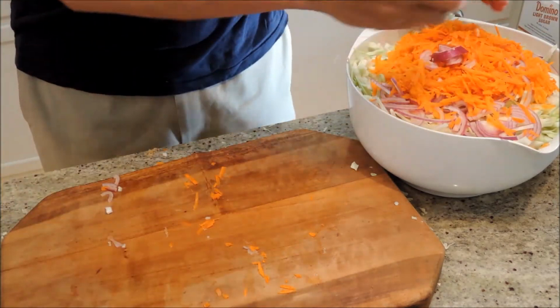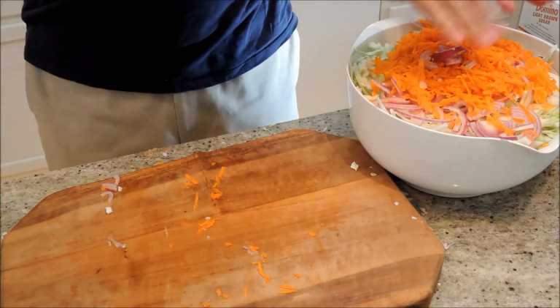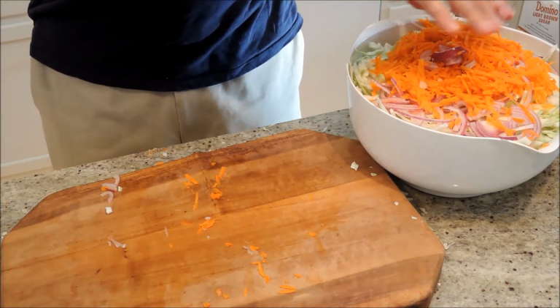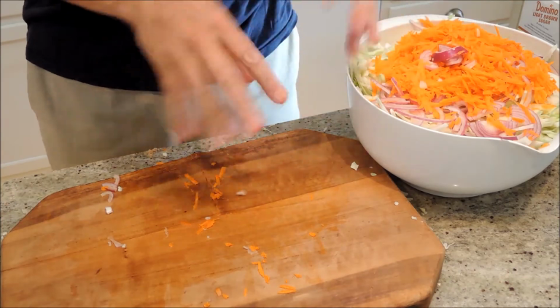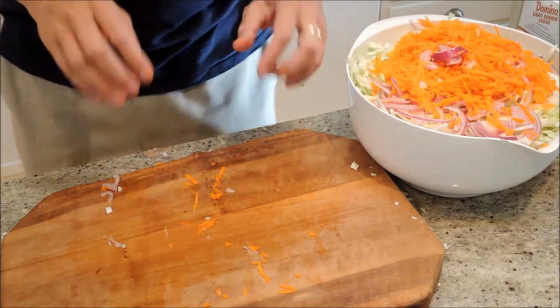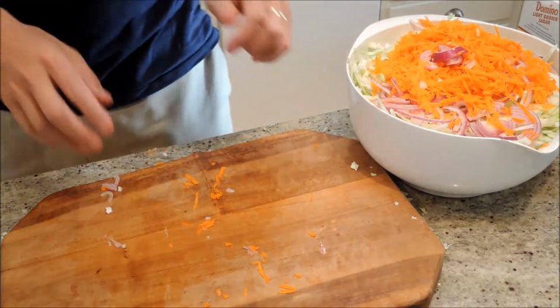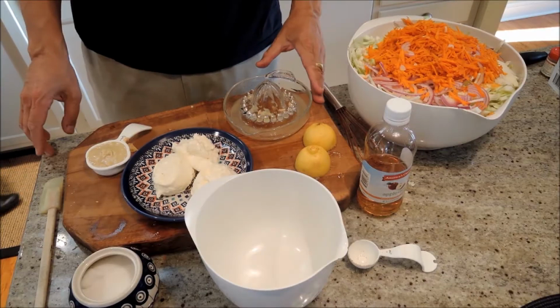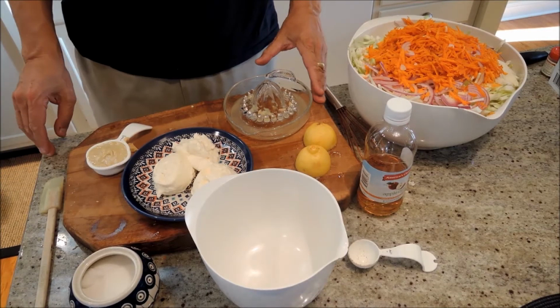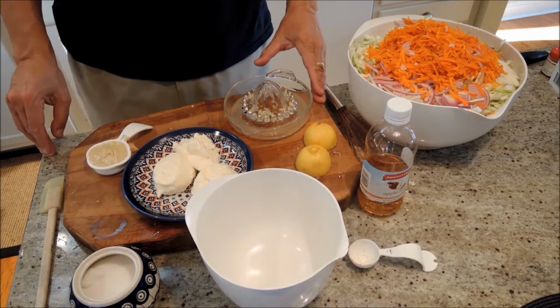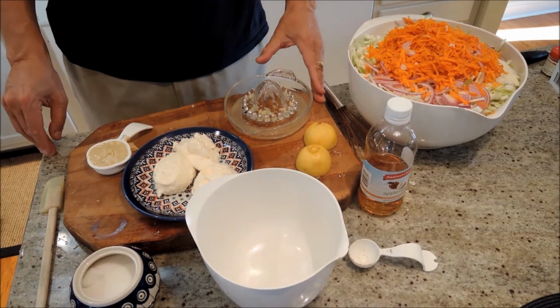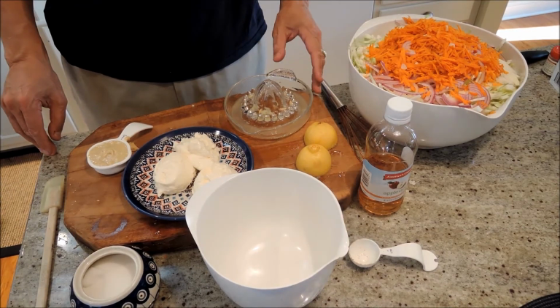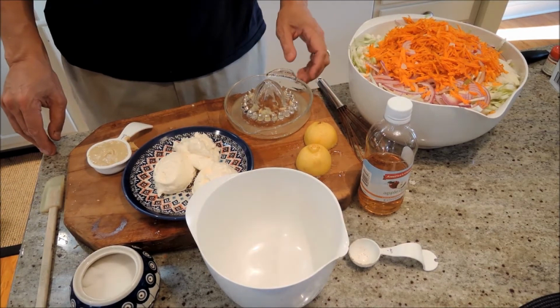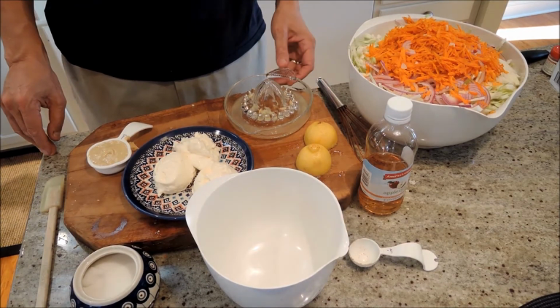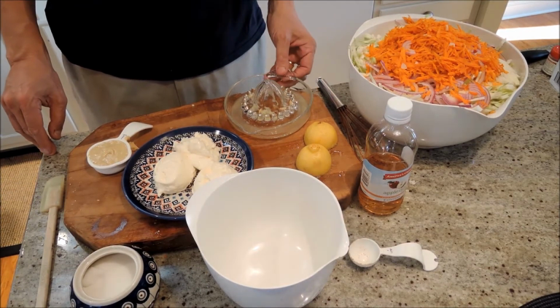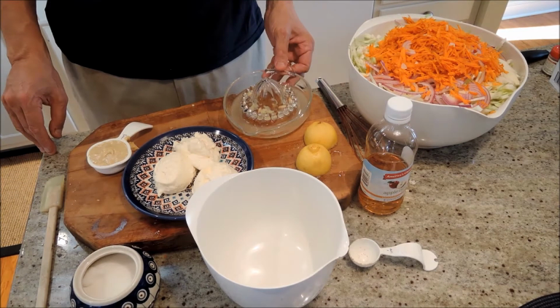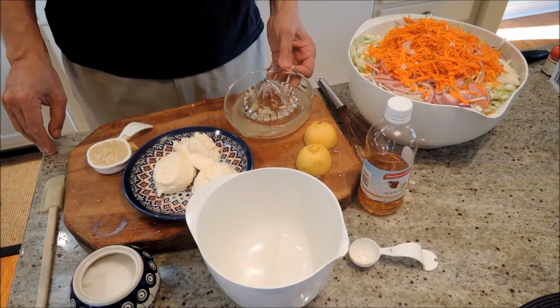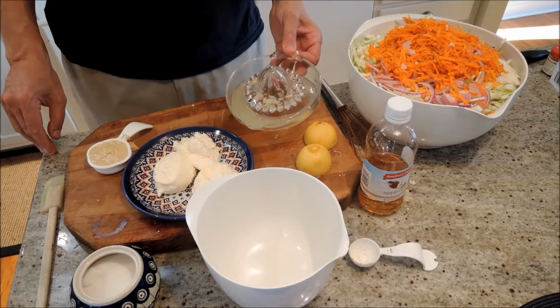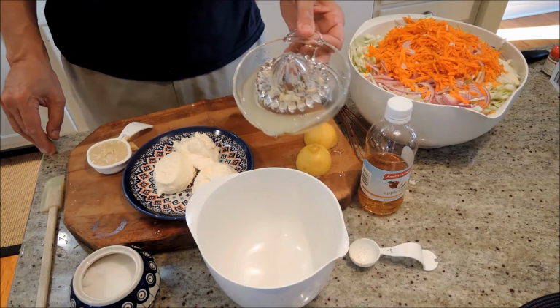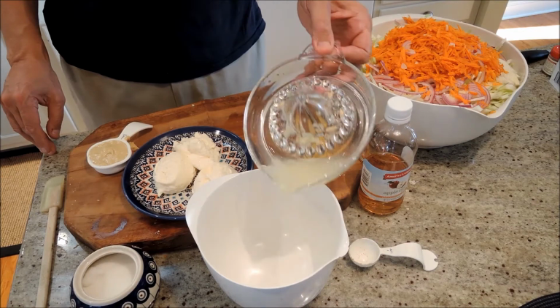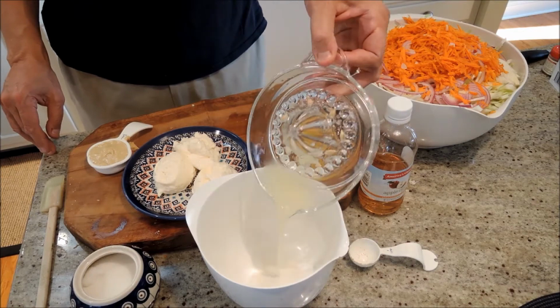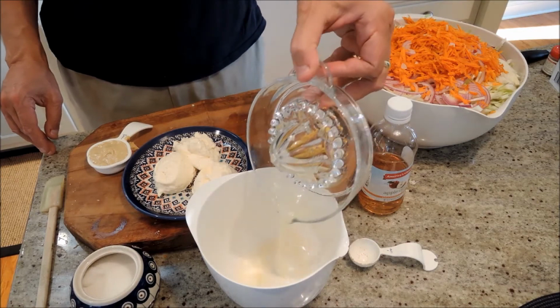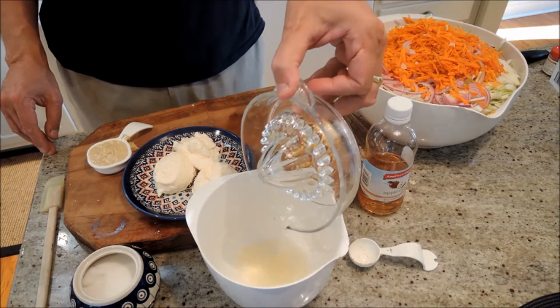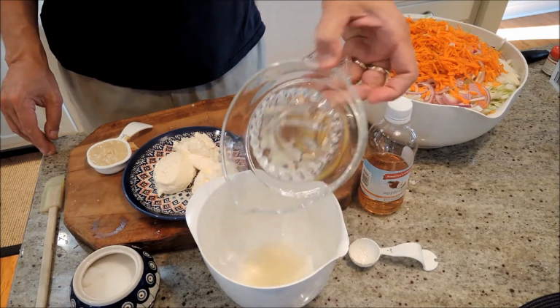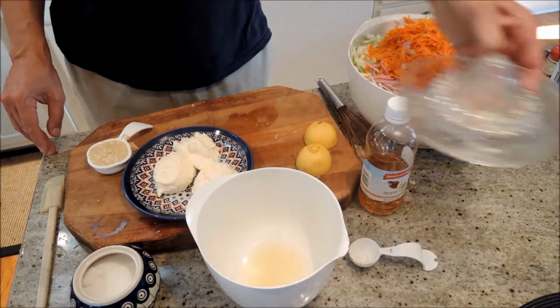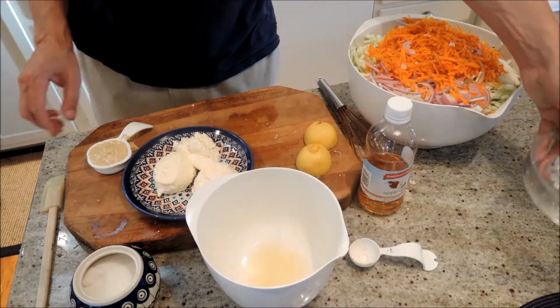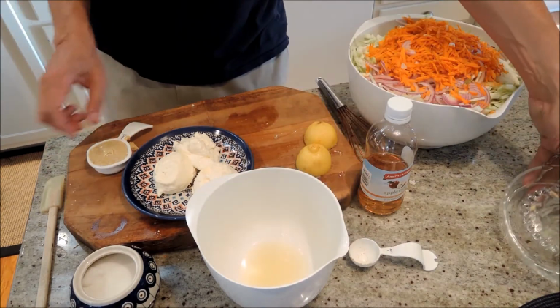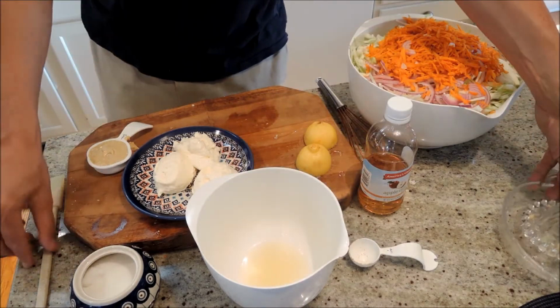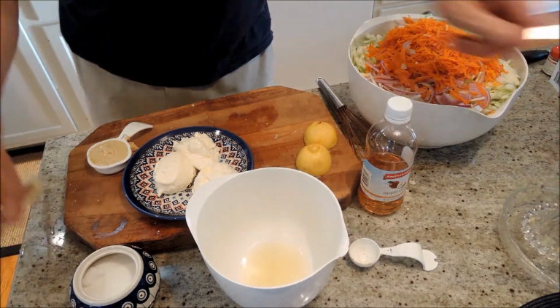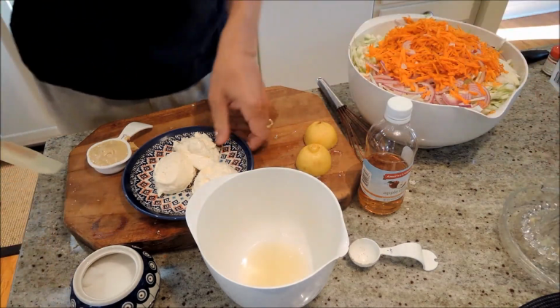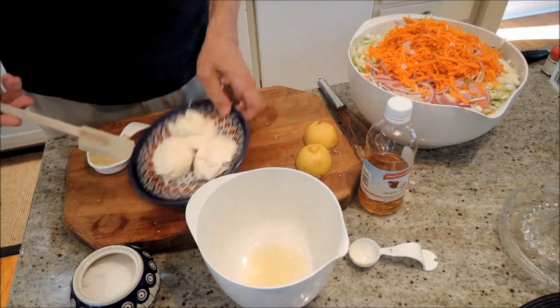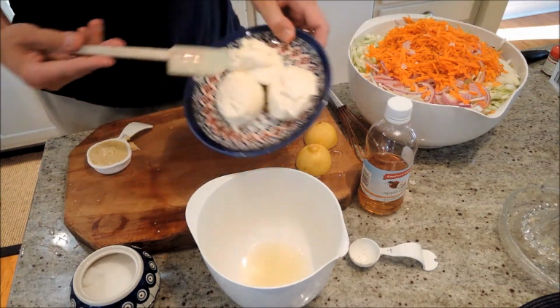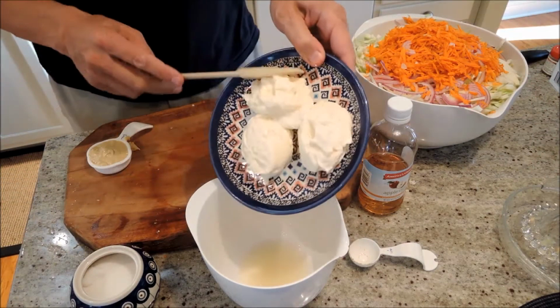And now for the dressing. Now we assemble the dressing for the coleslaw. Super easy: juice of one lemon, and a cup and a half of mayo.